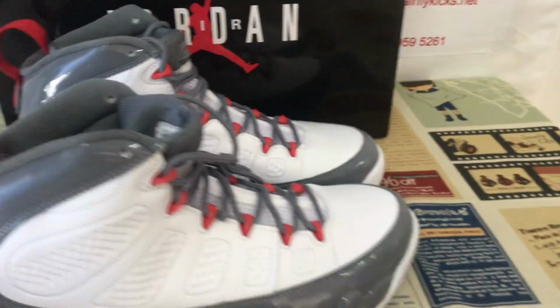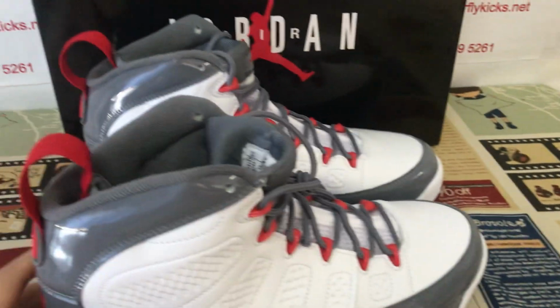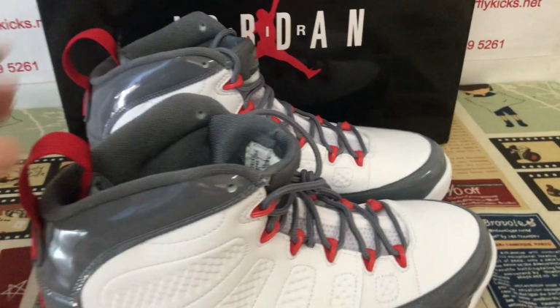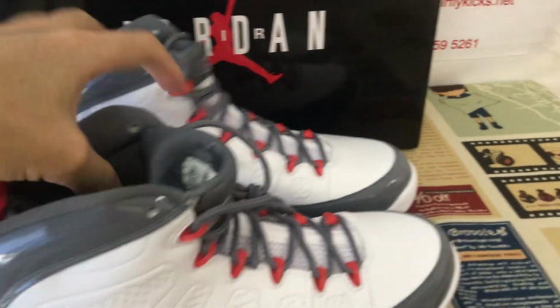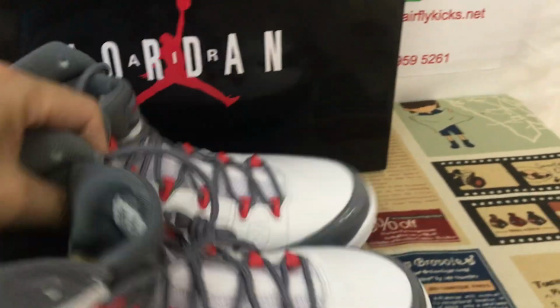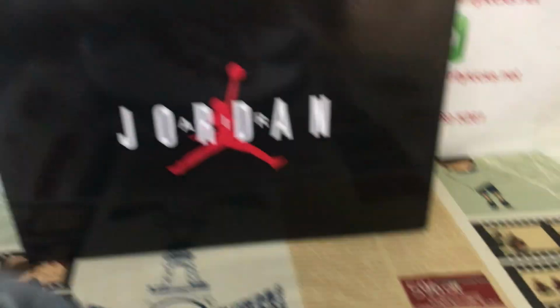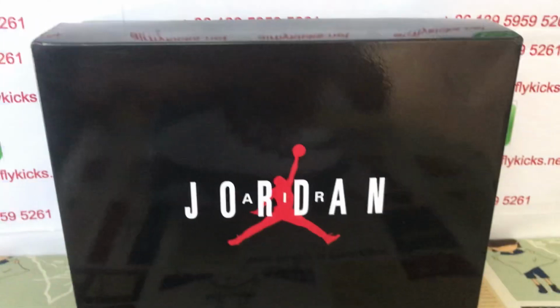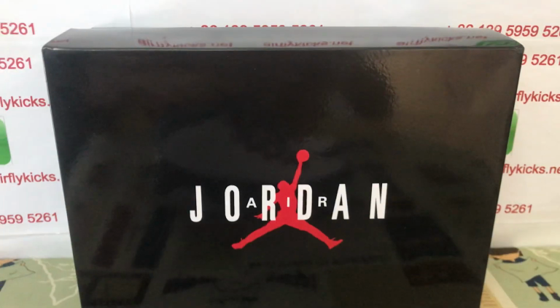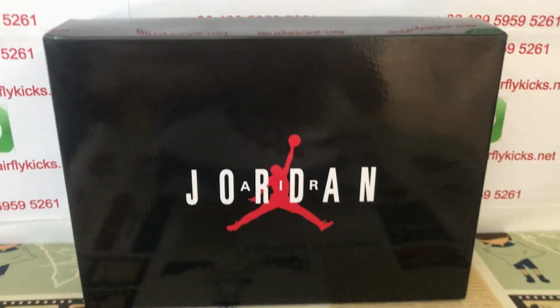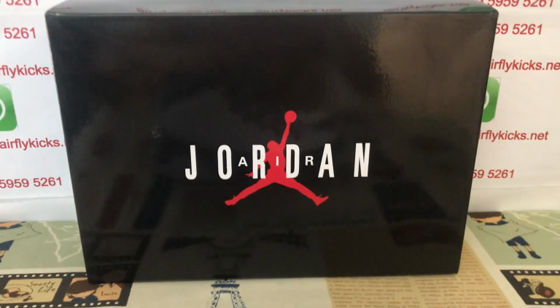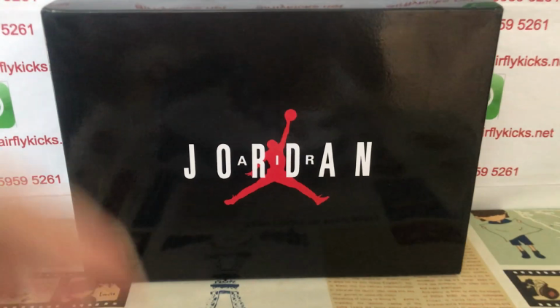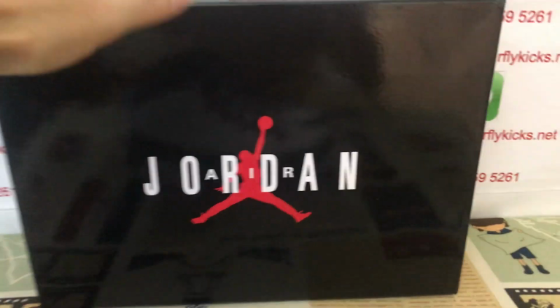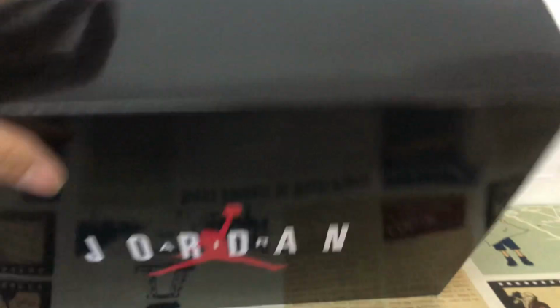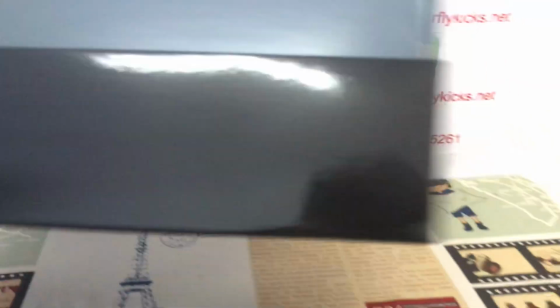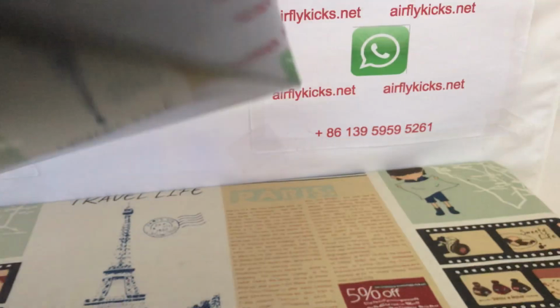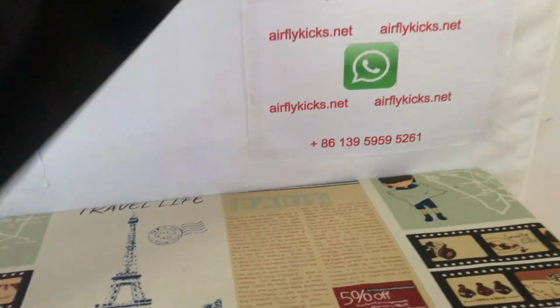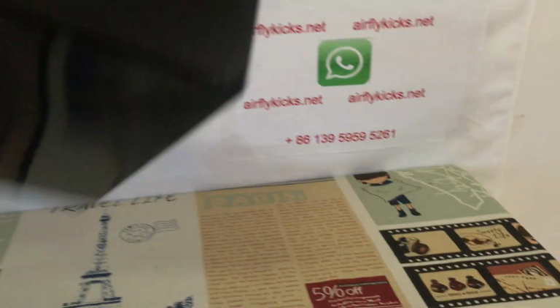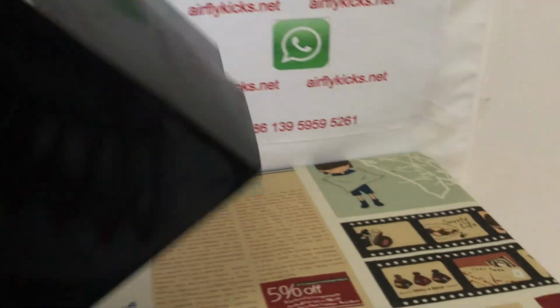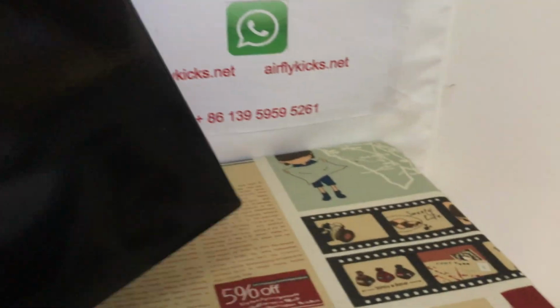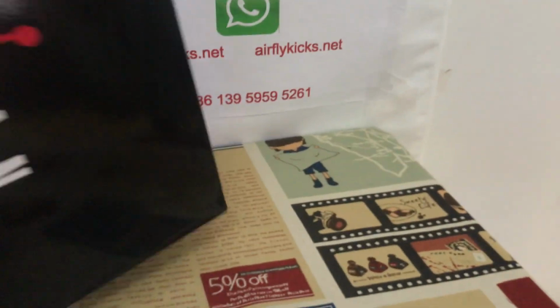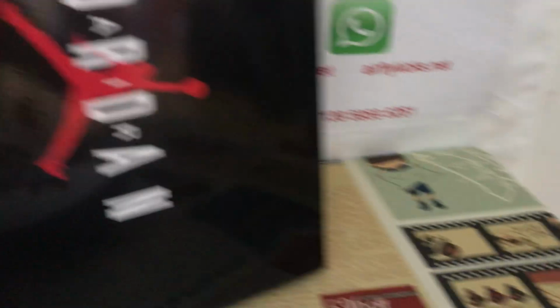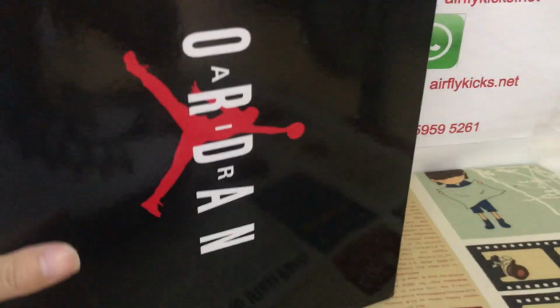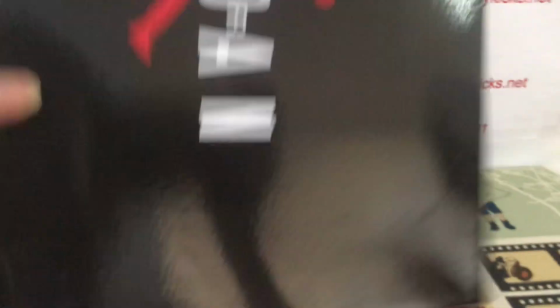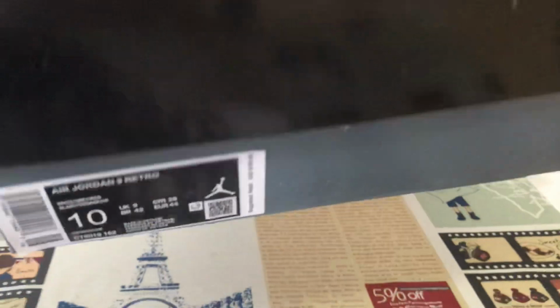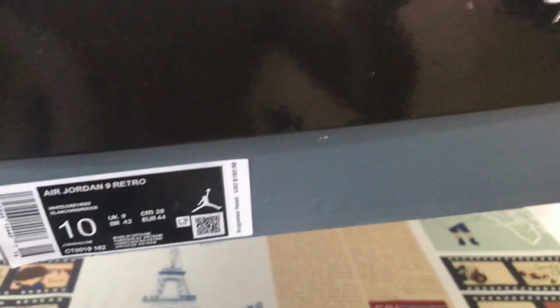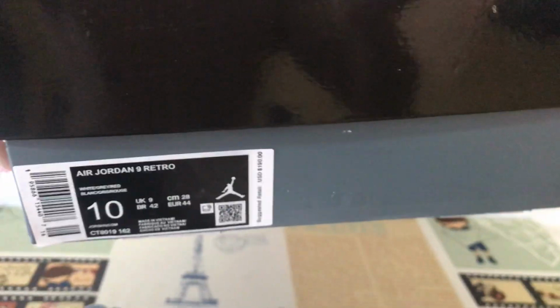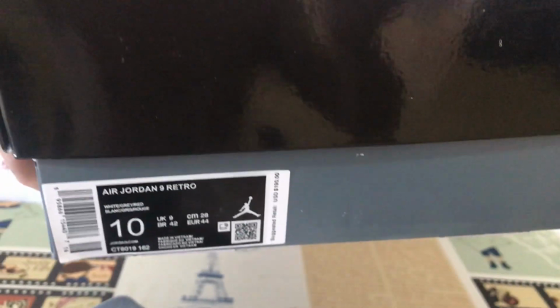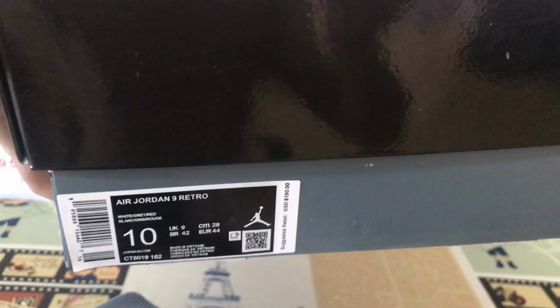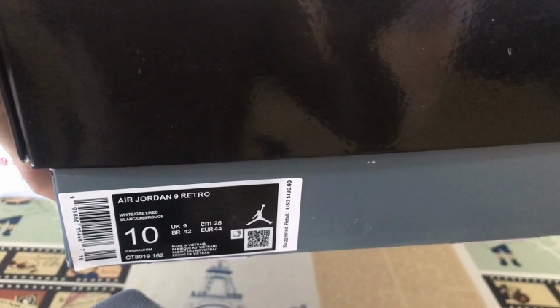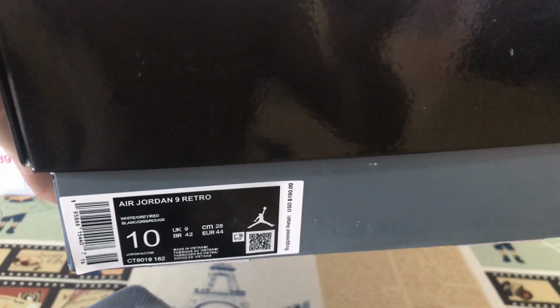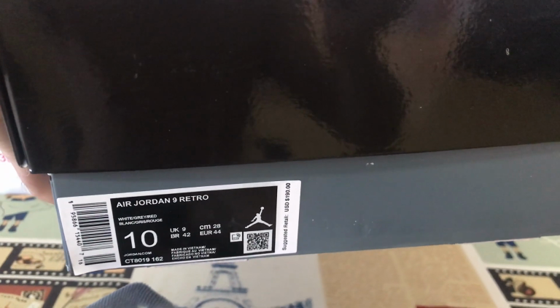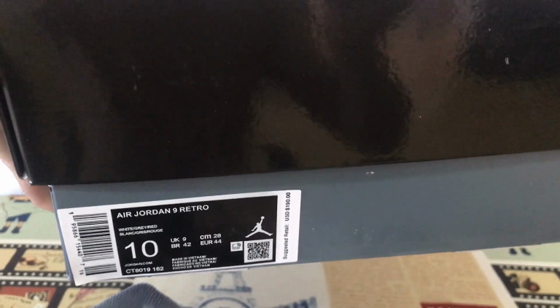That's the shoe box. Here you can see the box label.